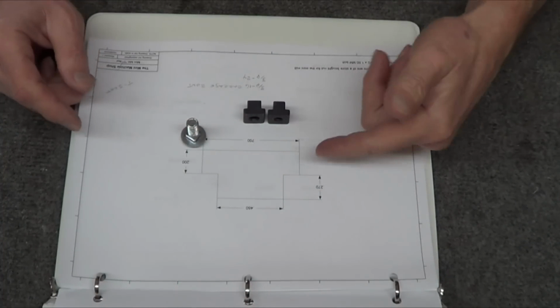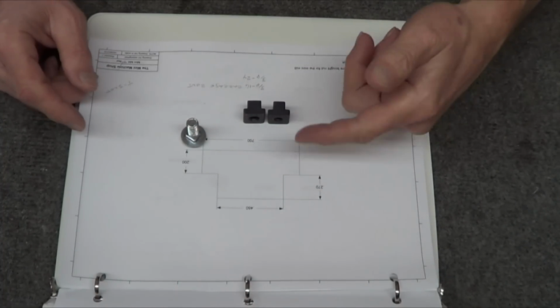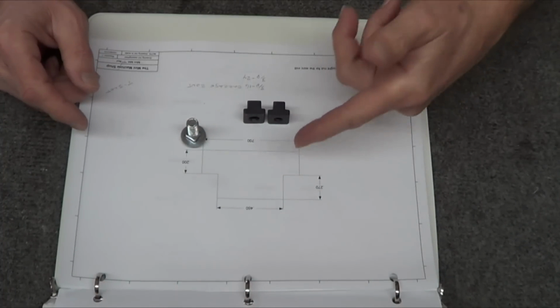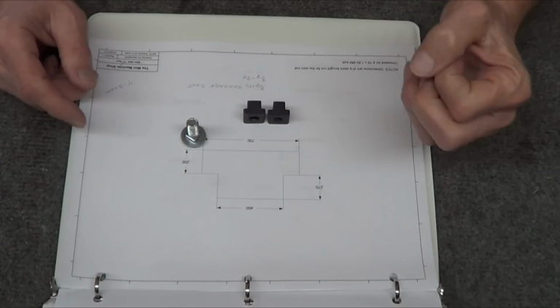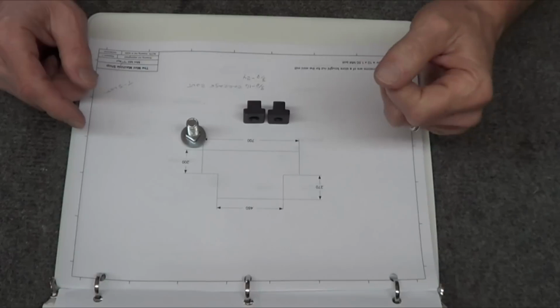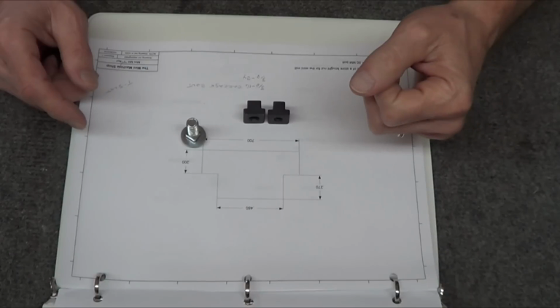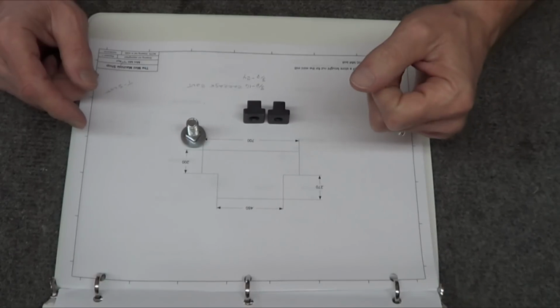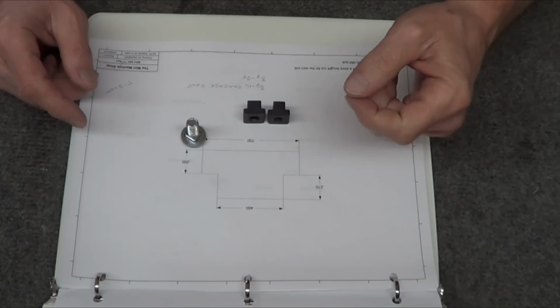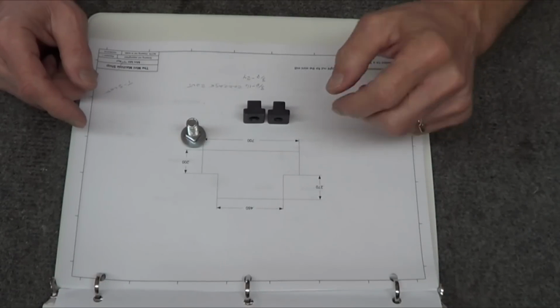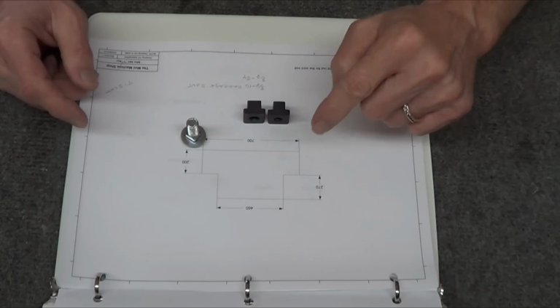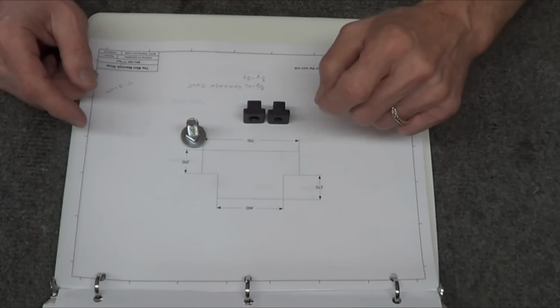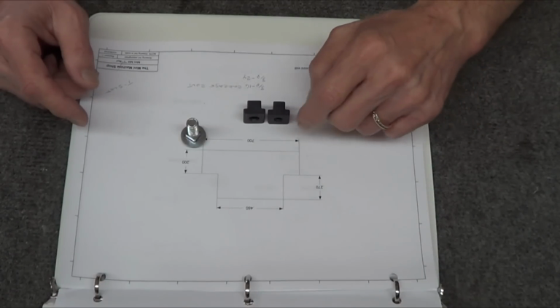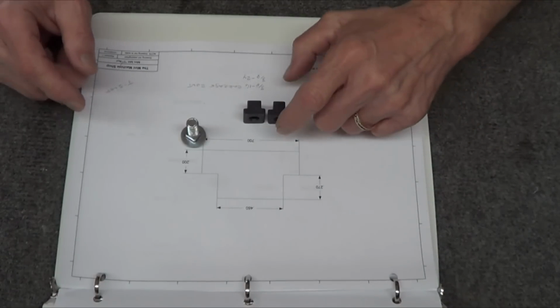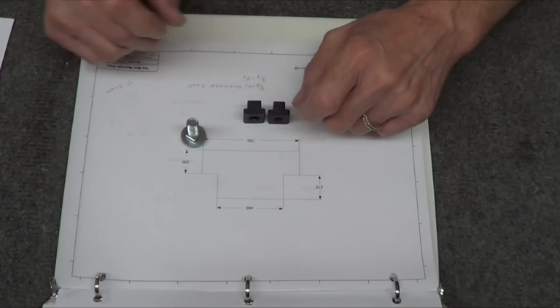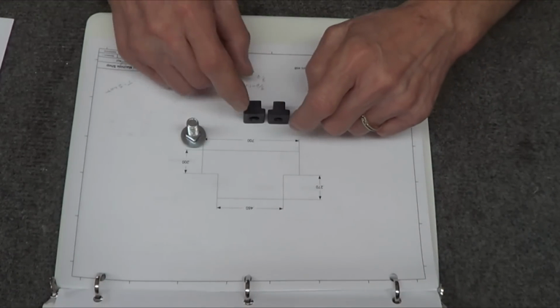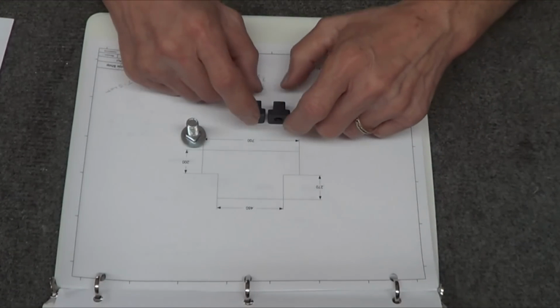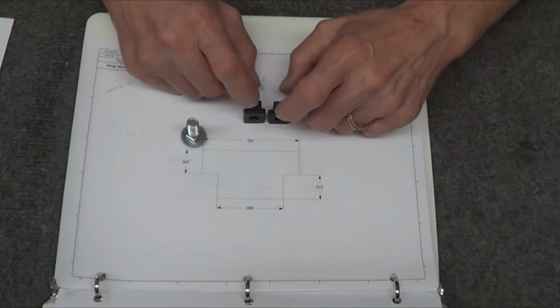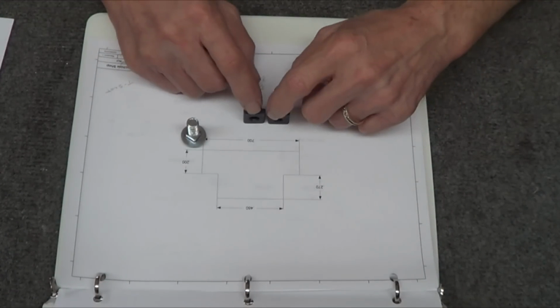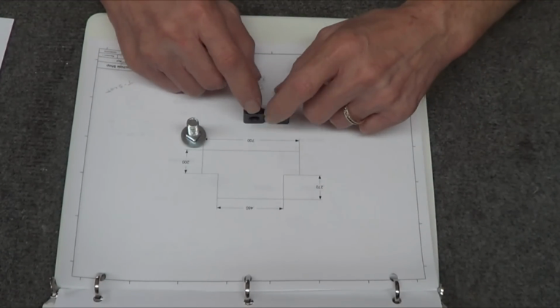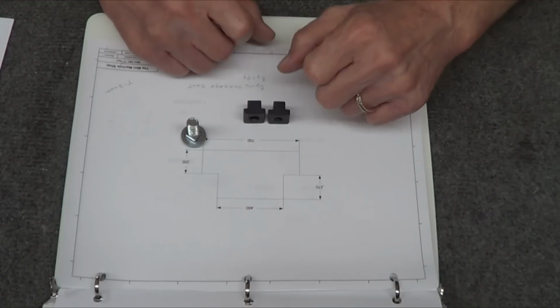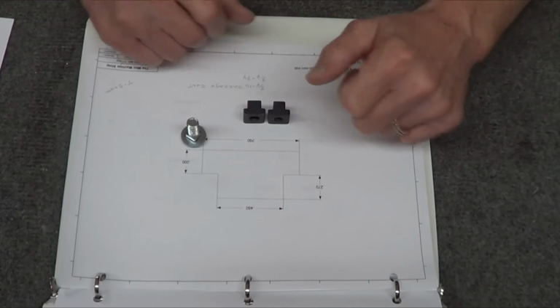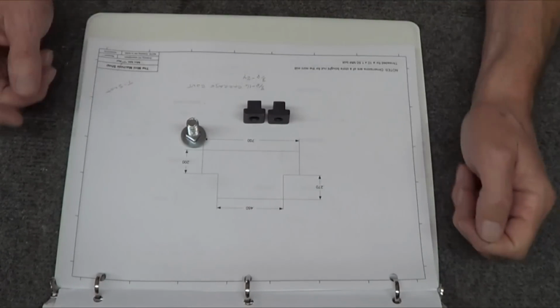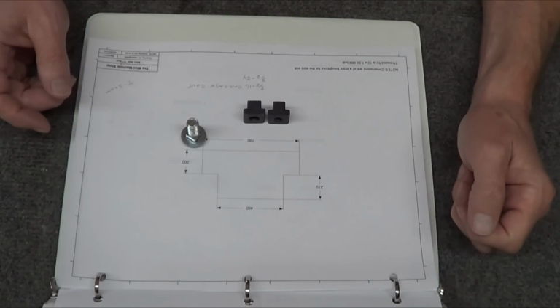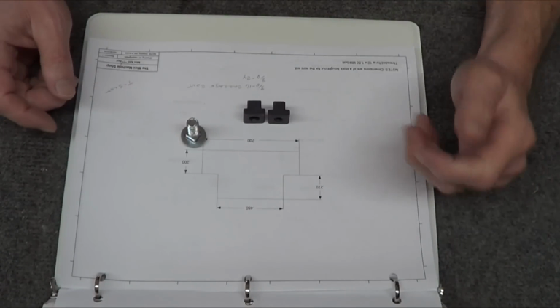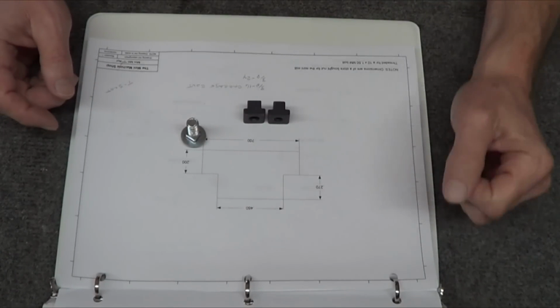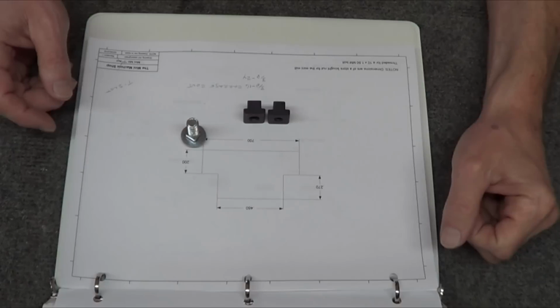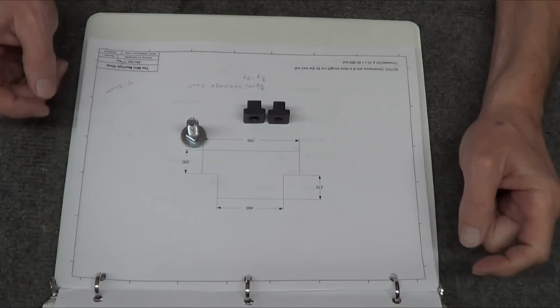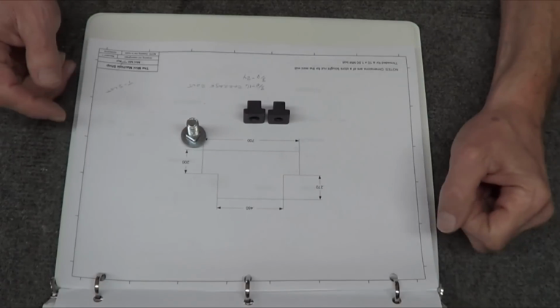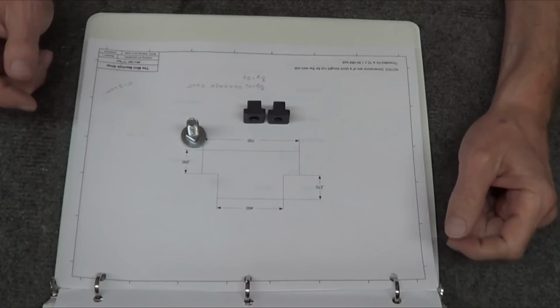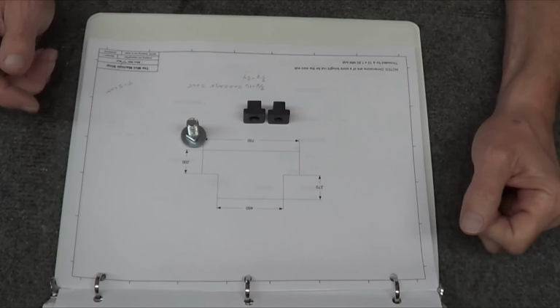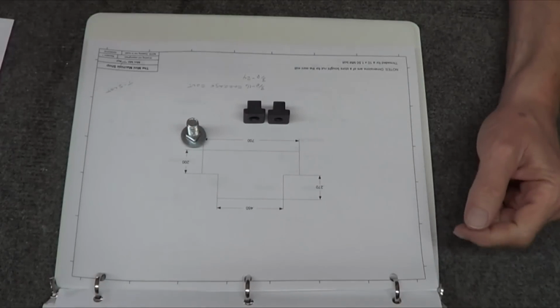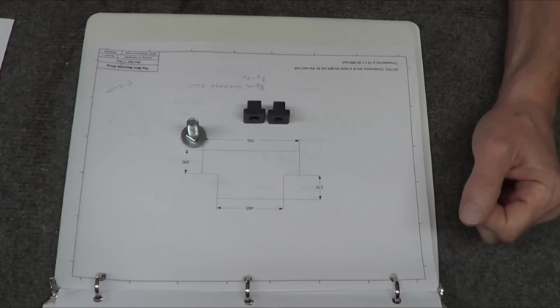Well, you probably do have to measure your table anyway just to make sure it's not slightly different. Just a little tidbit of information.